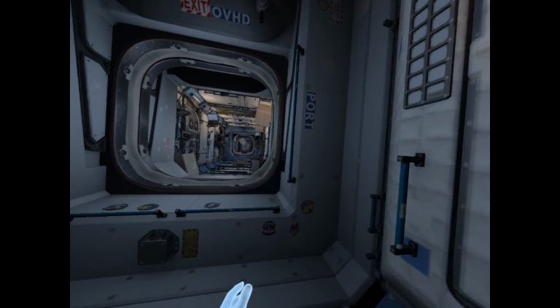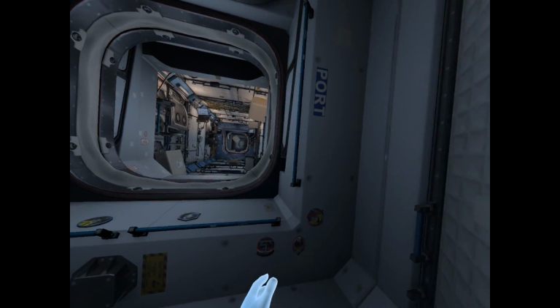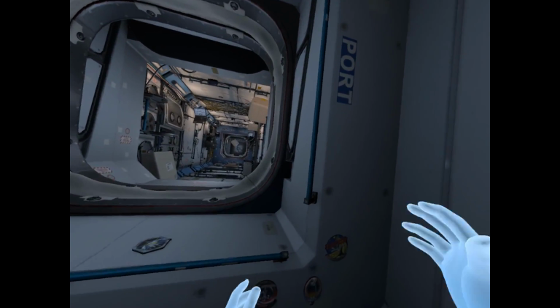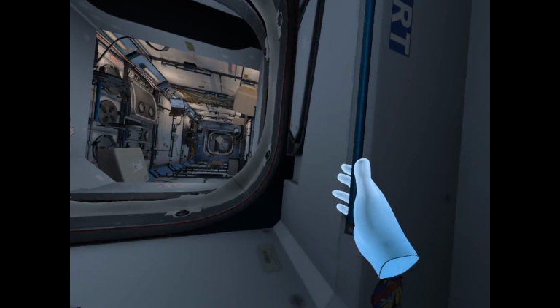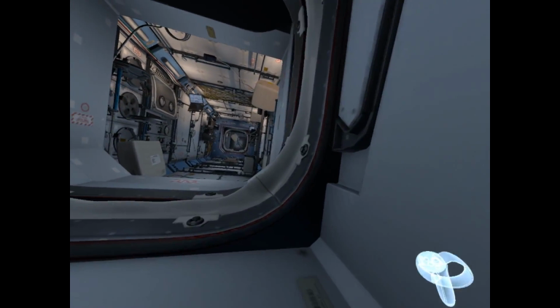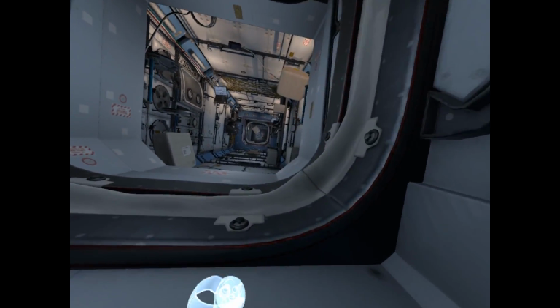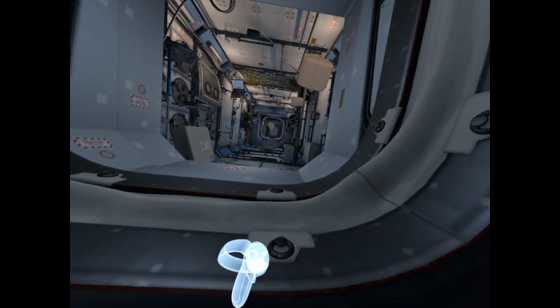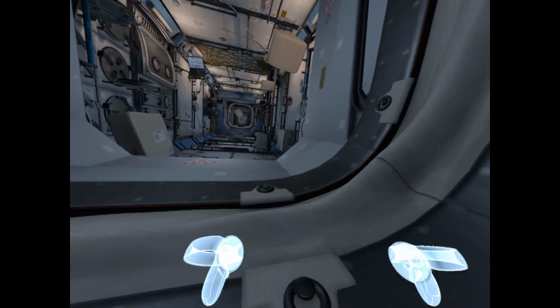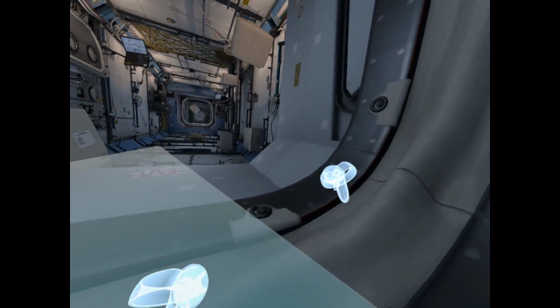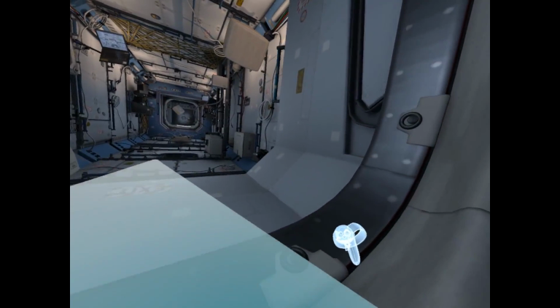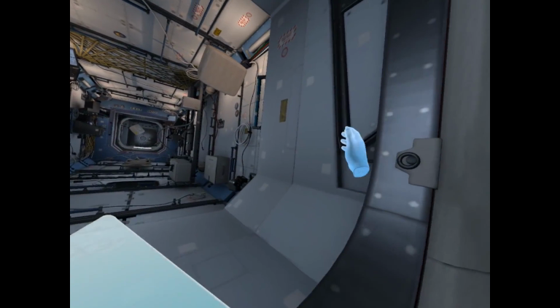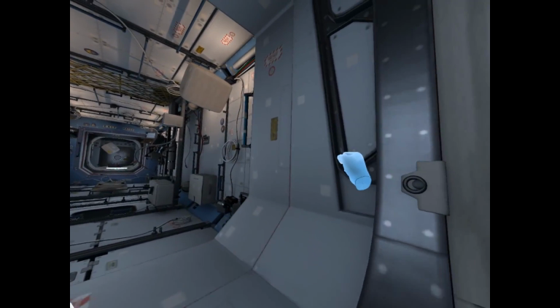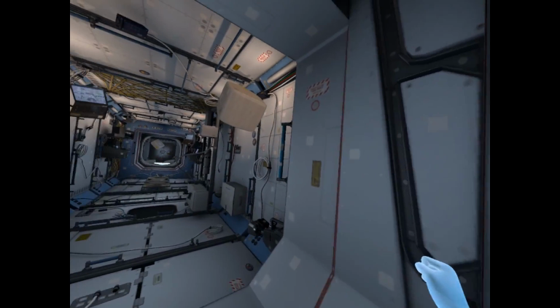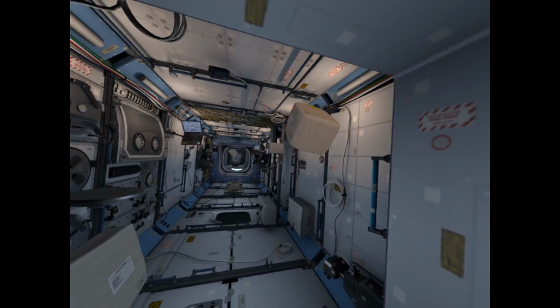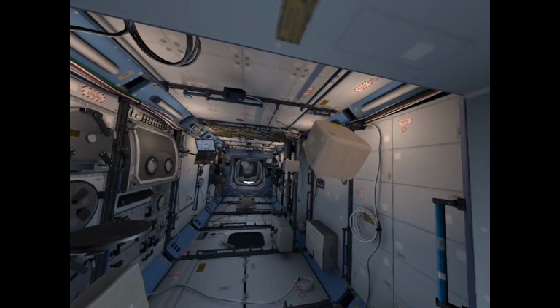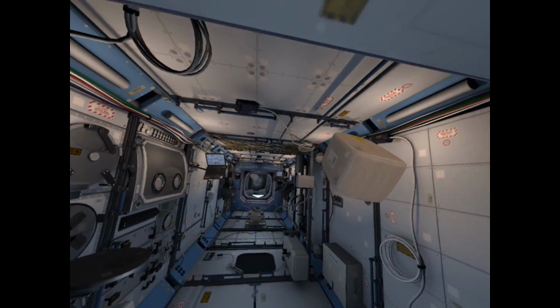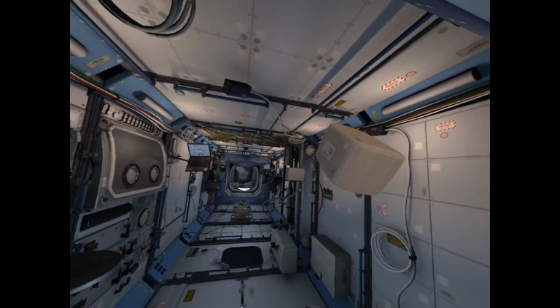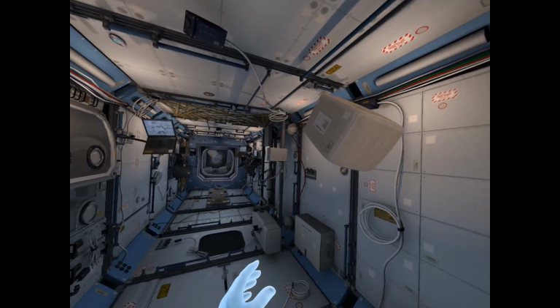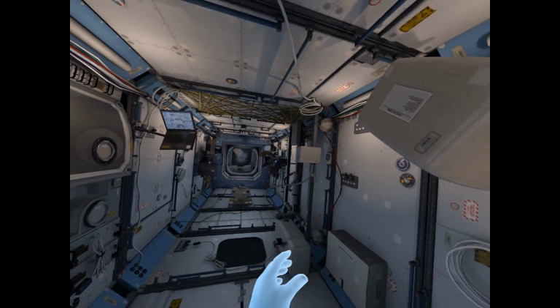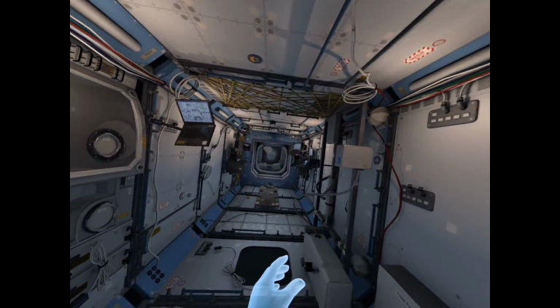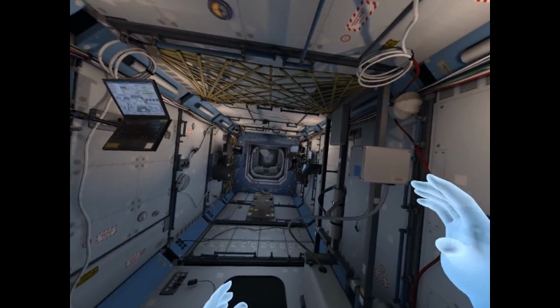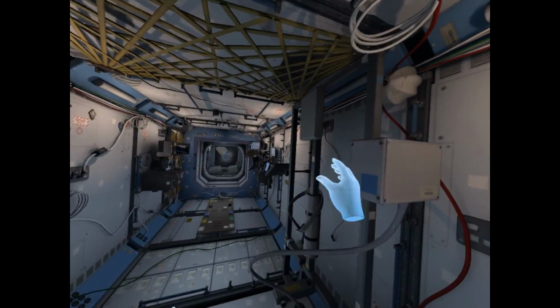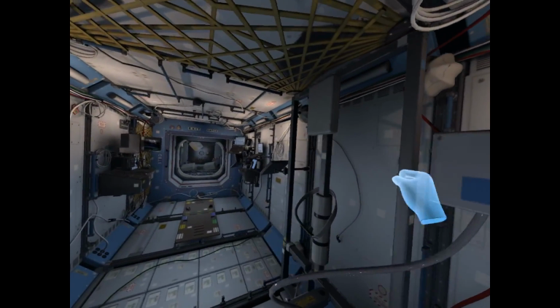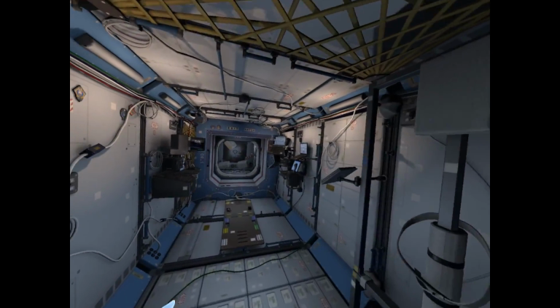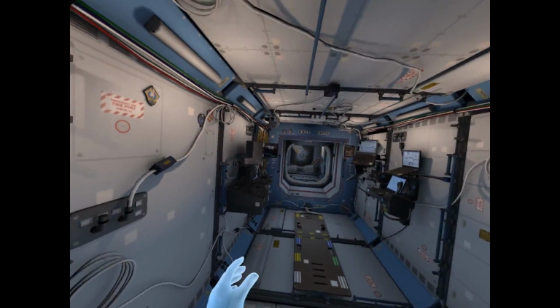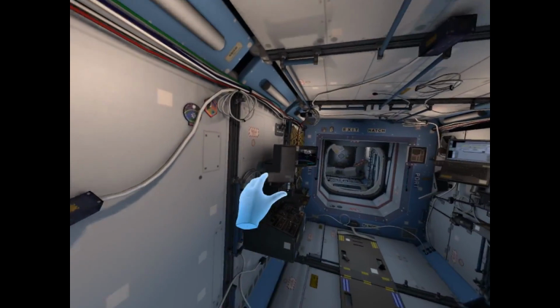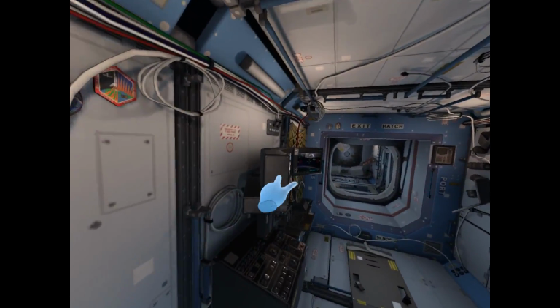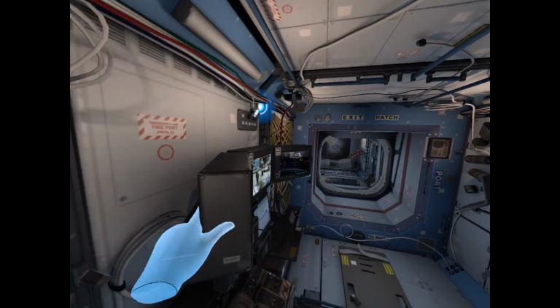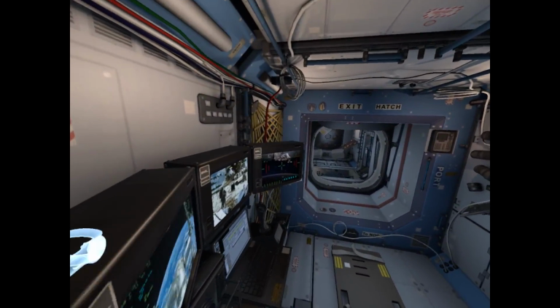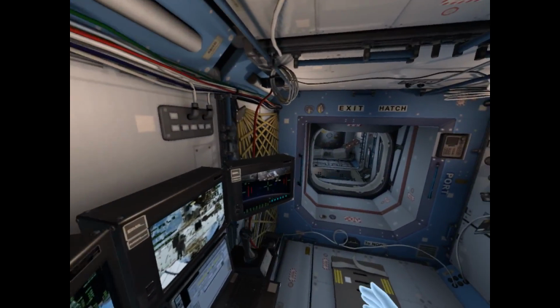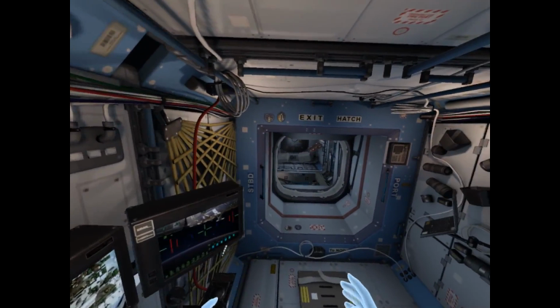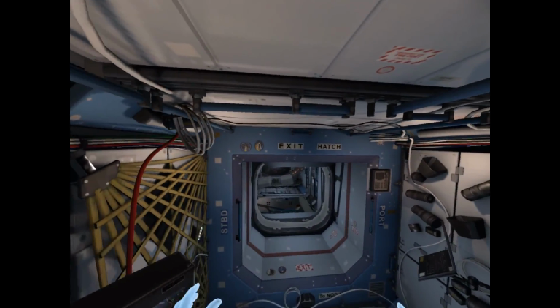Proceed to the Destiny module. We'd like to explain the laboratory in more detail. Destiny is the primary module for U.S. payloads, where most research is done.